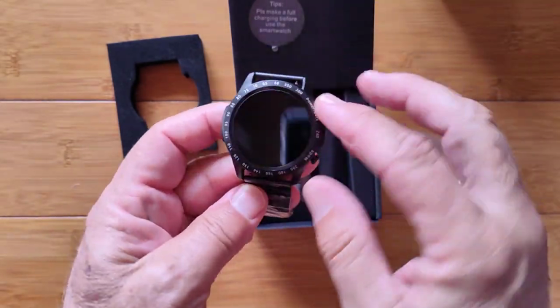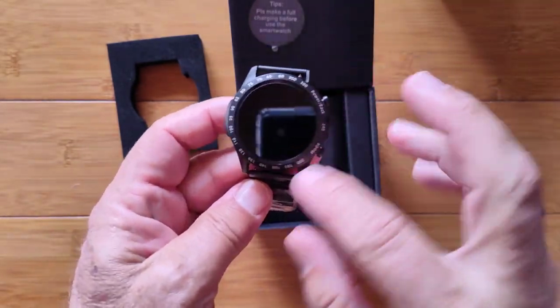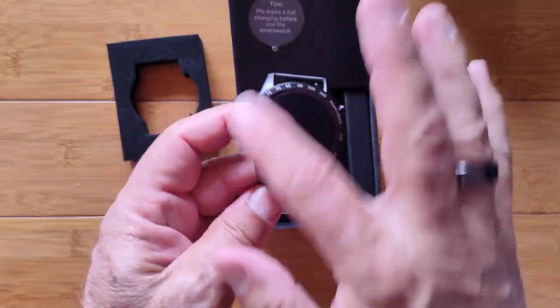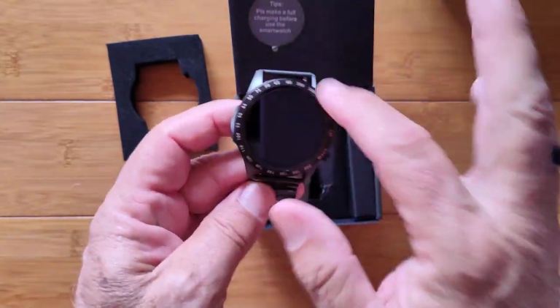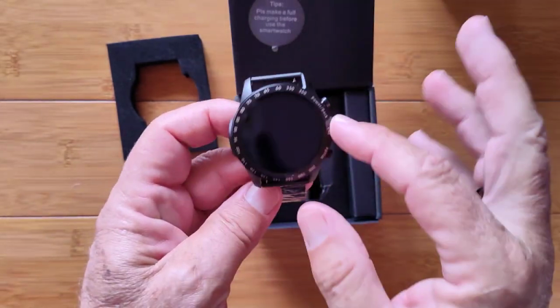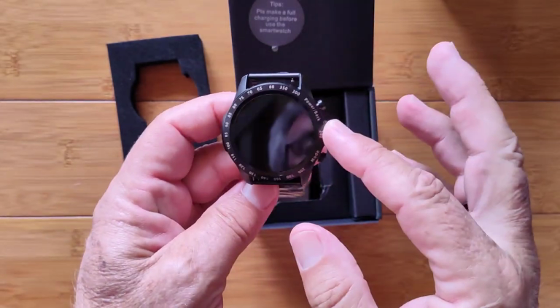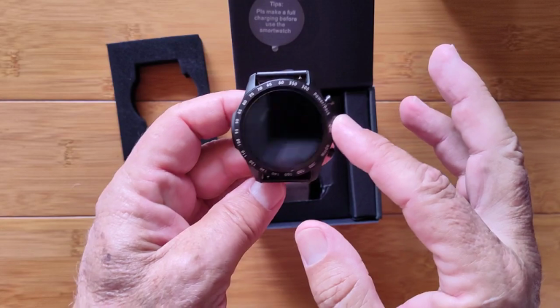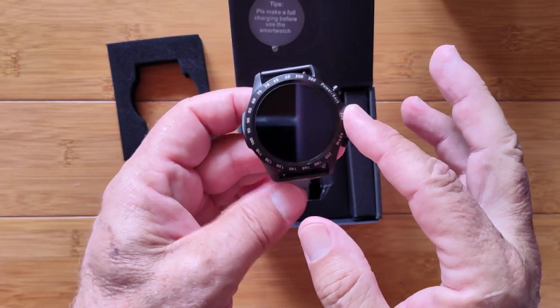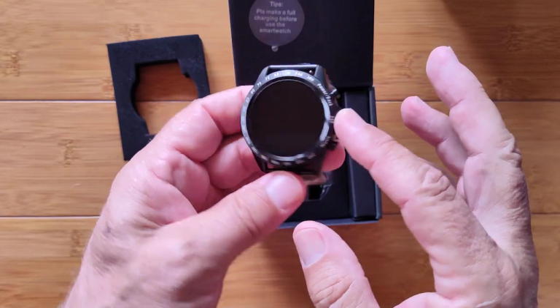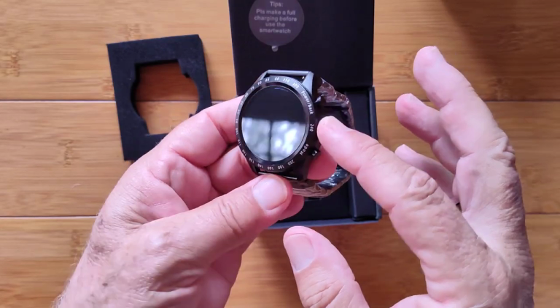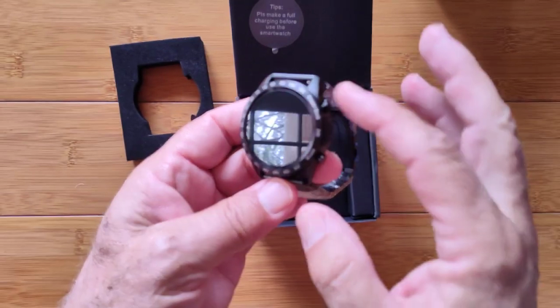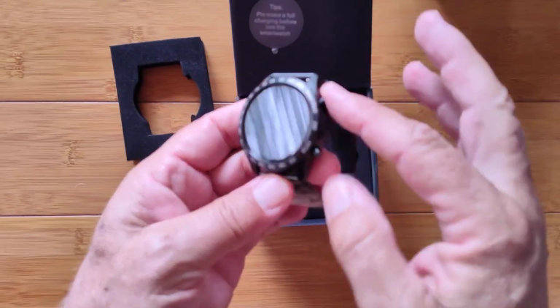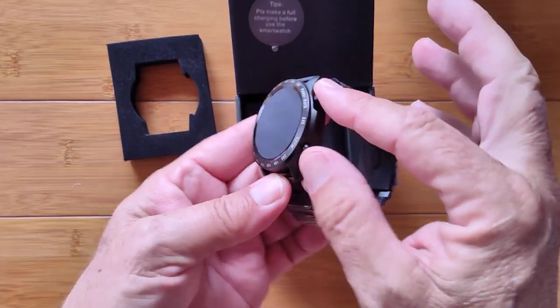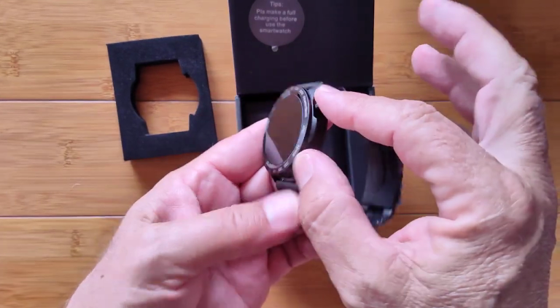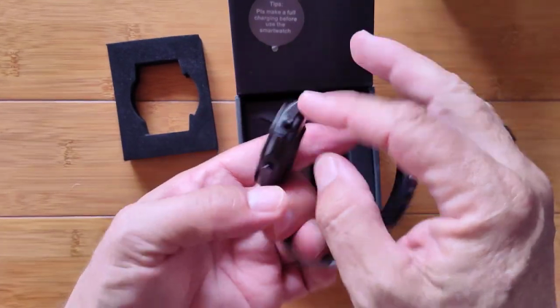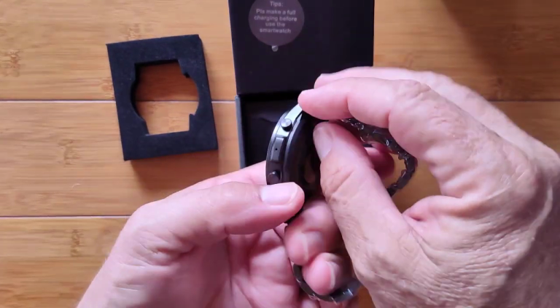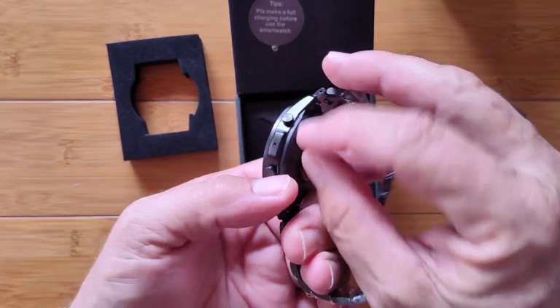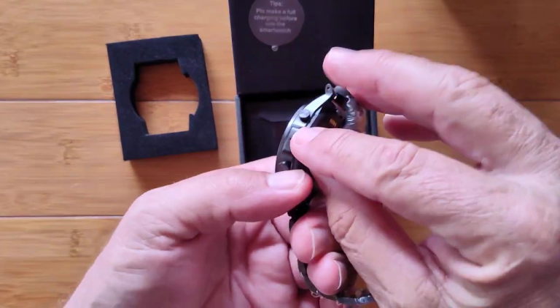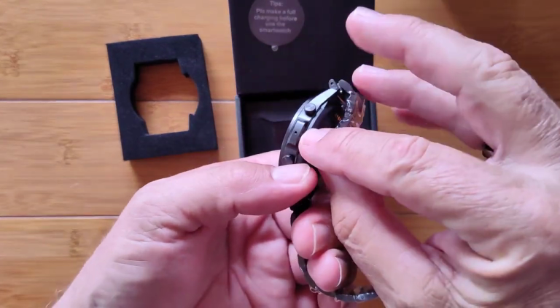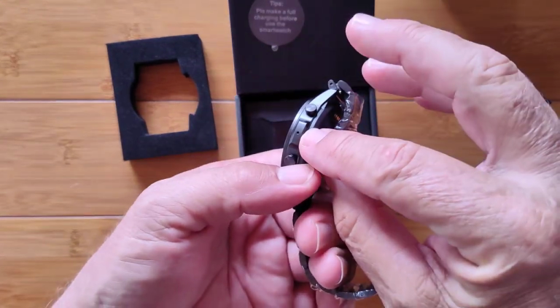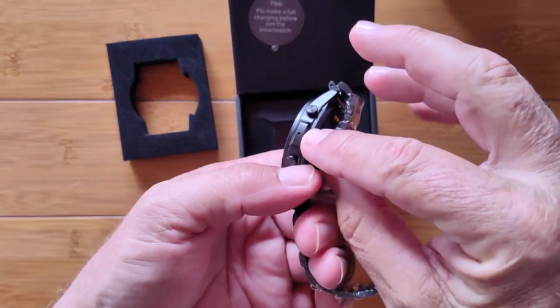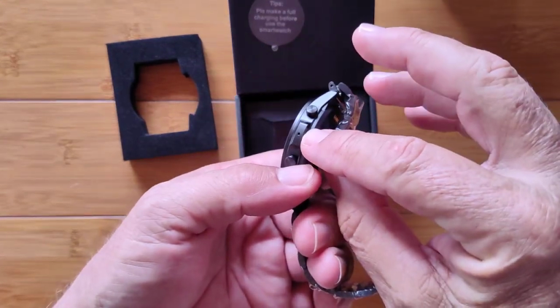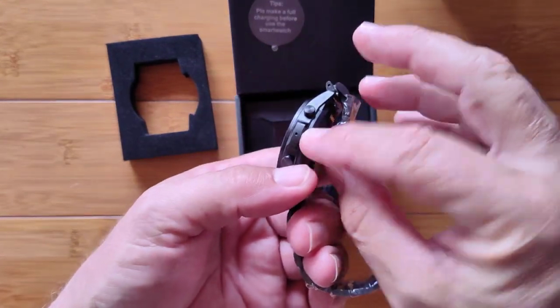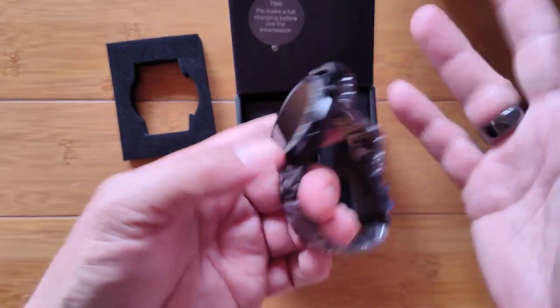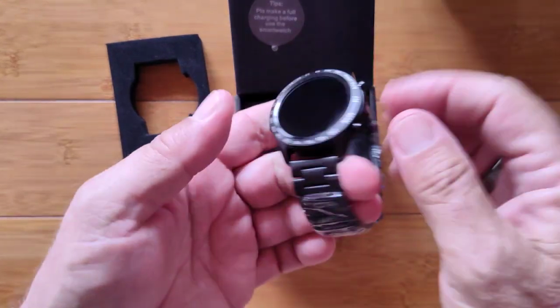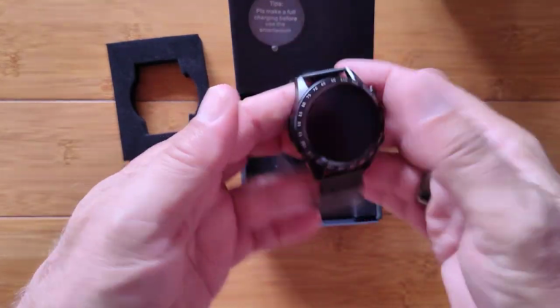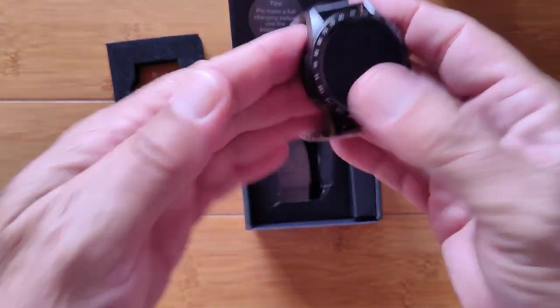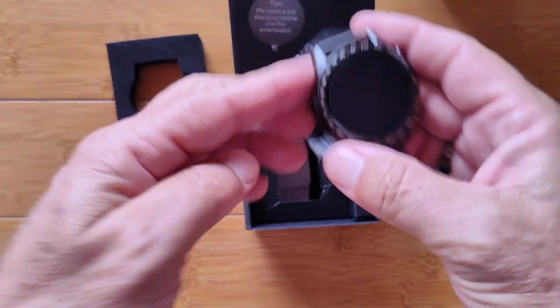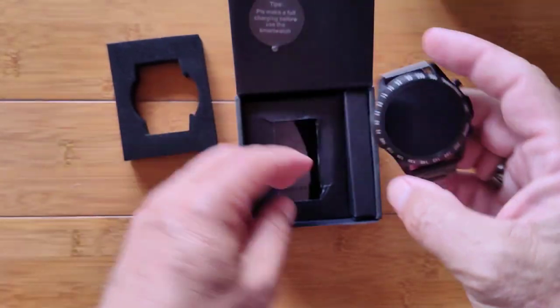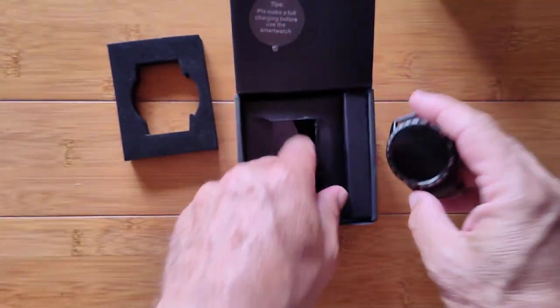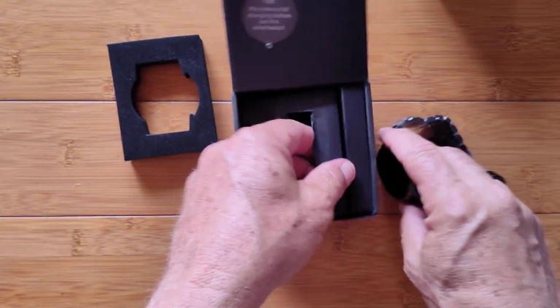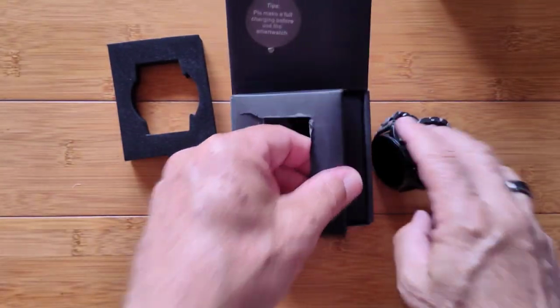You've got some writing on the bezel here, two buttons, what looks like a microphone, and I'm sure an integrated speaker in here as well.